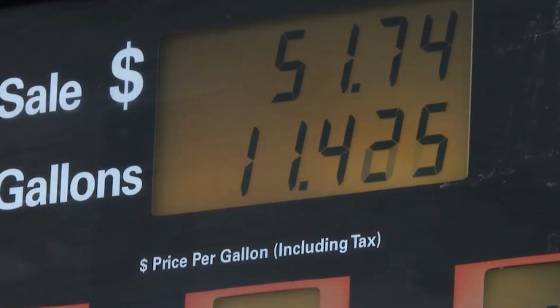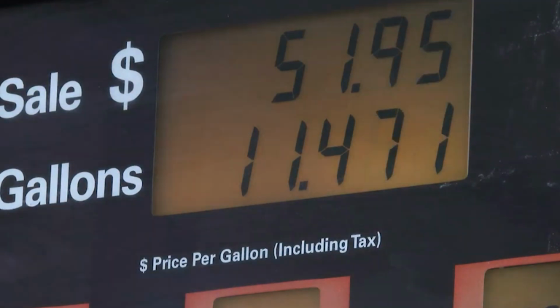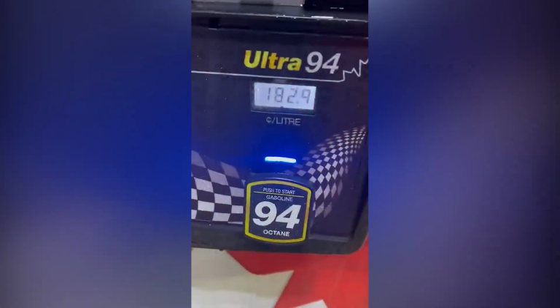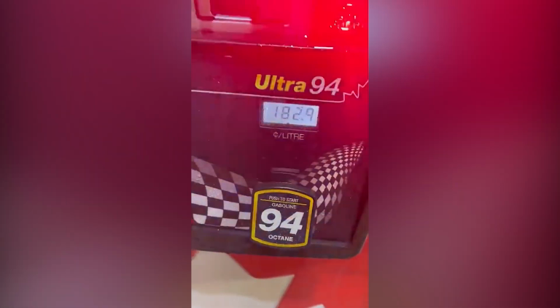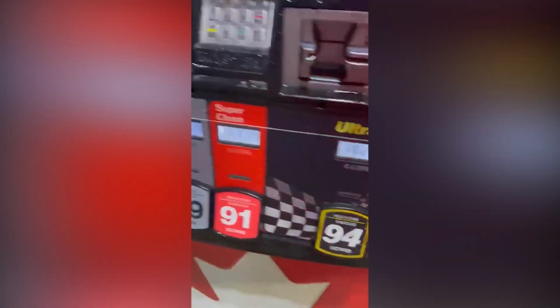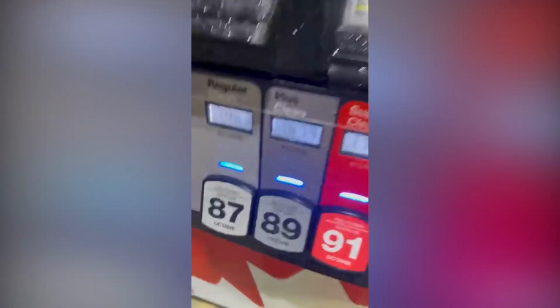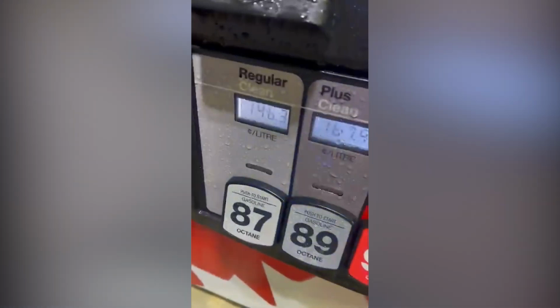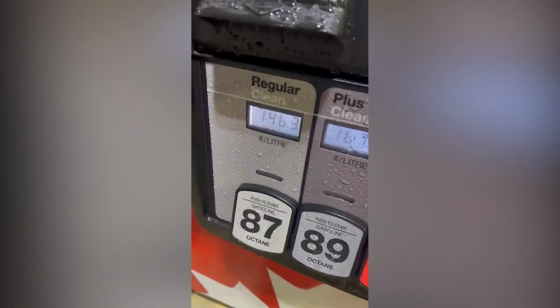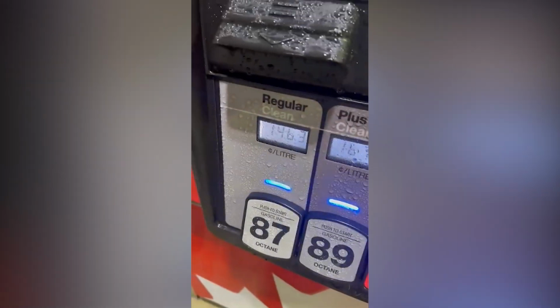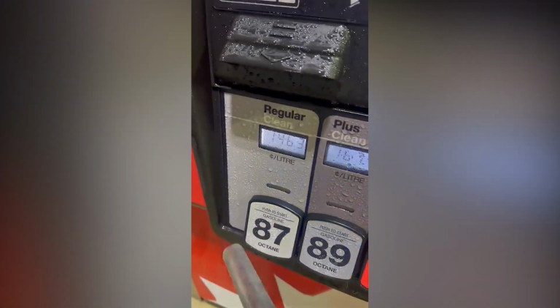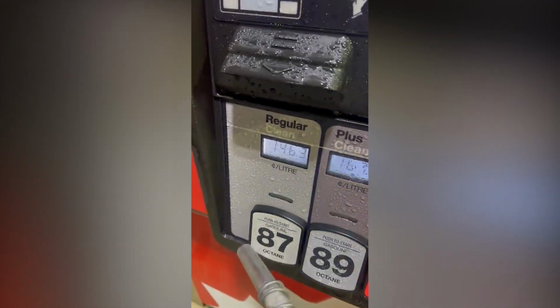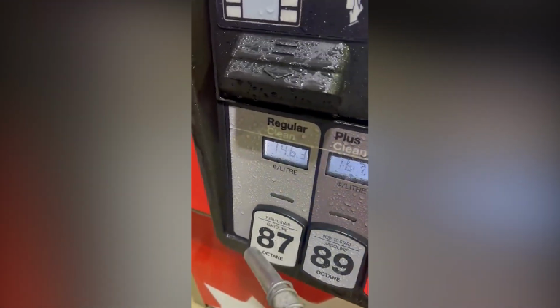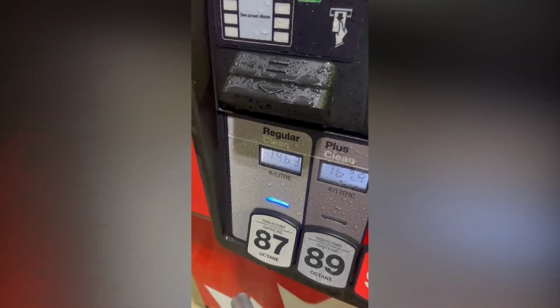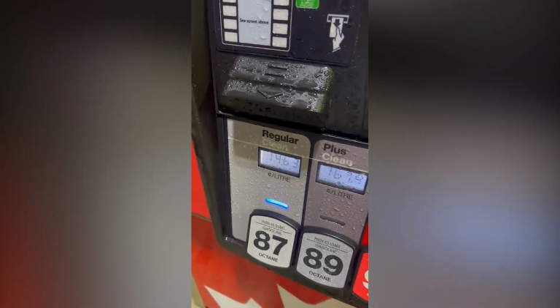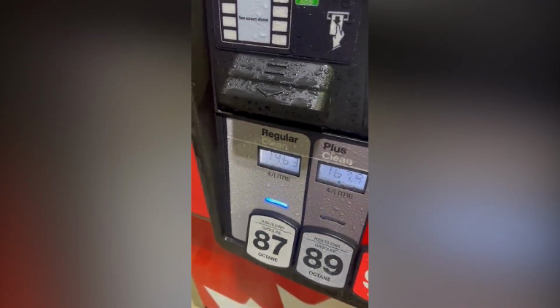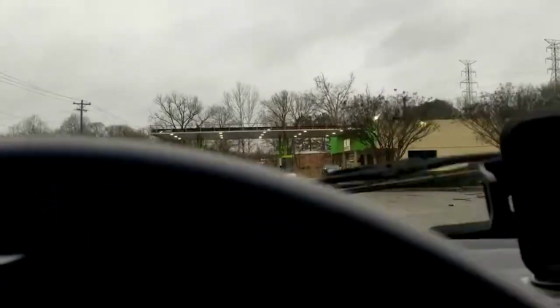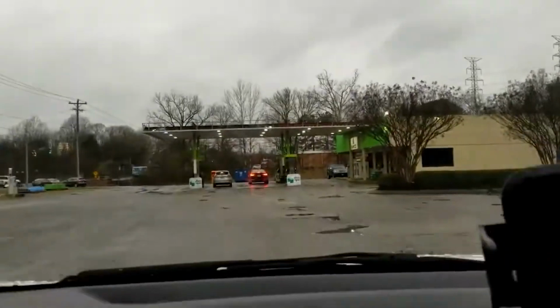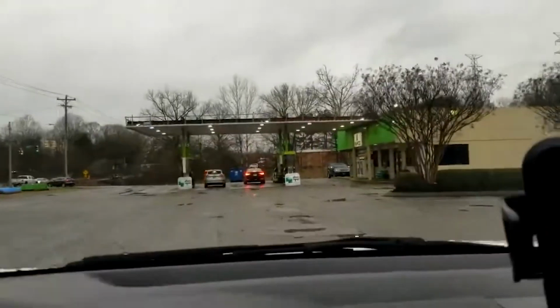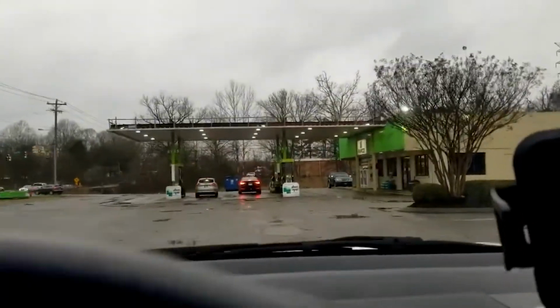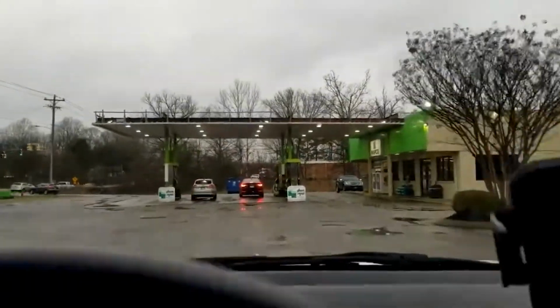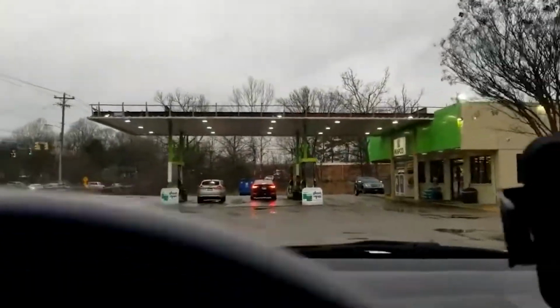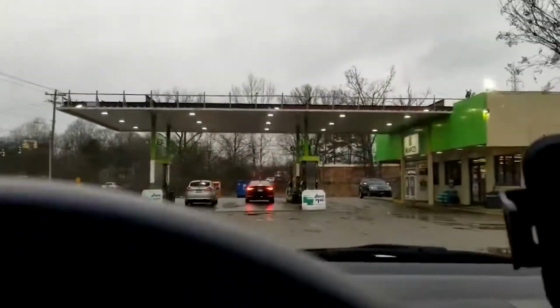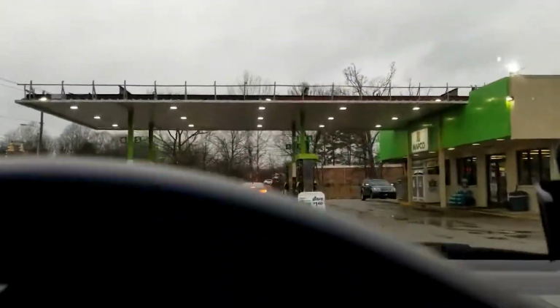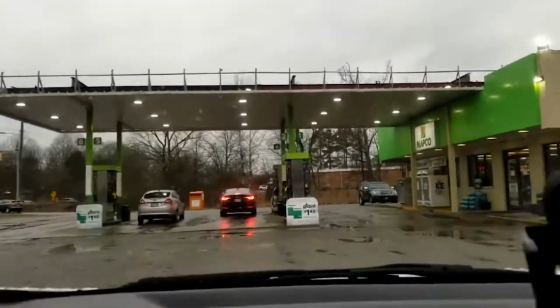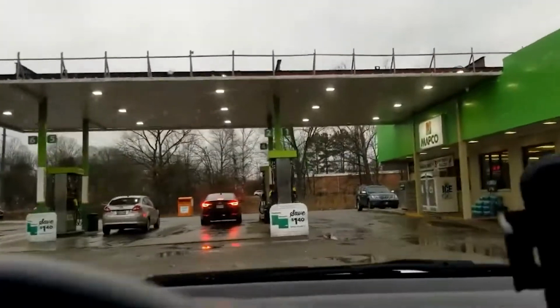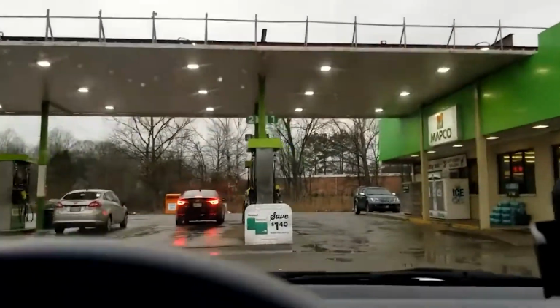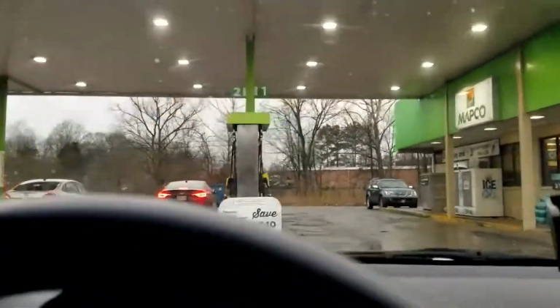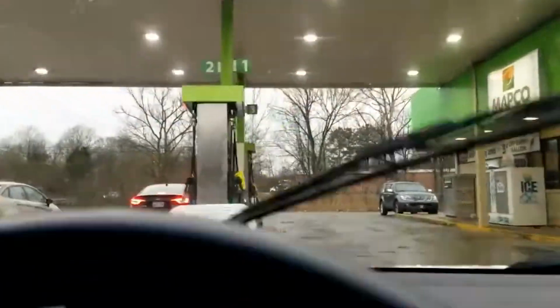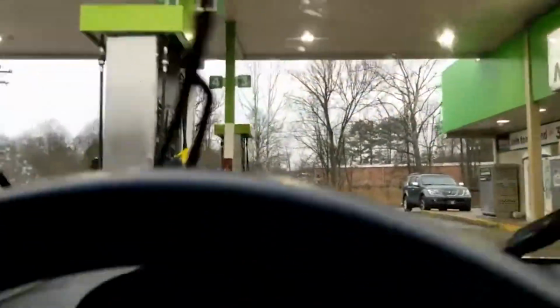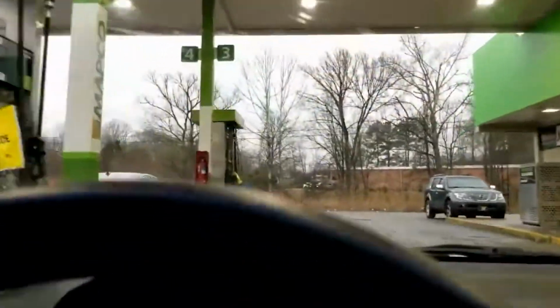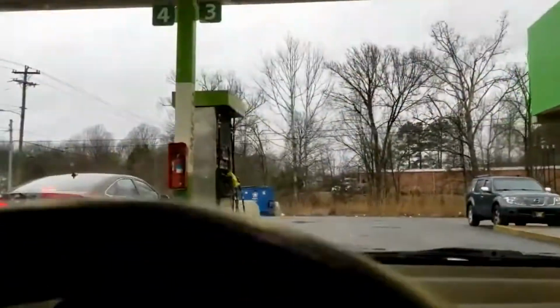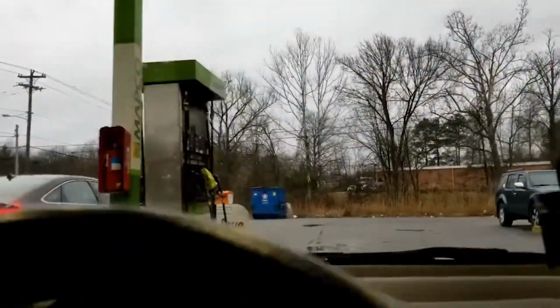These numbers reflect the octane rating of the fuel, which indicates its ability to resist knocking during combustion. Don't worry, I'll explain more about that soon. But first, let's look at how fuel octane affects different engines.